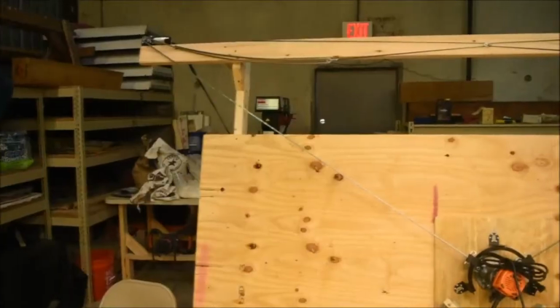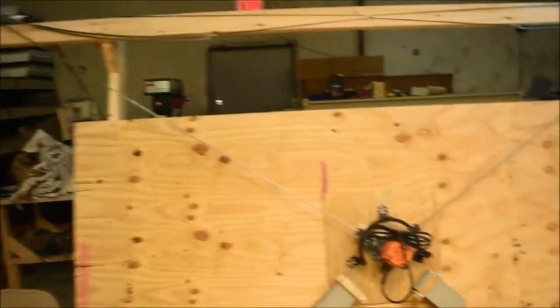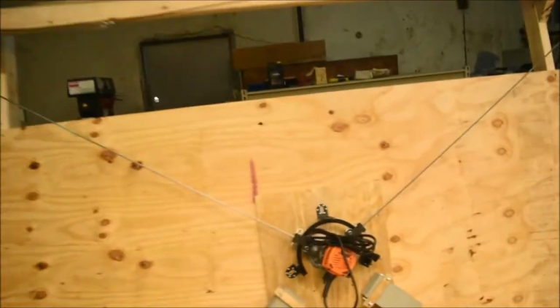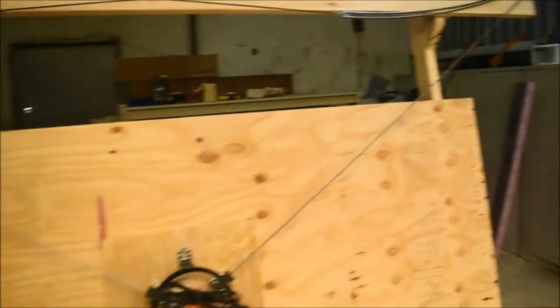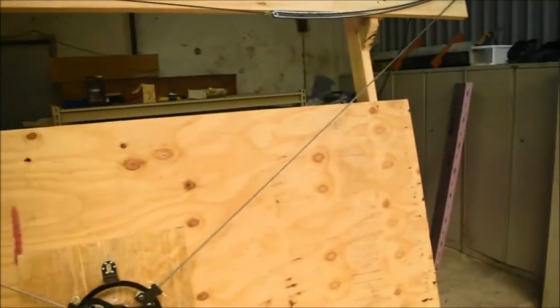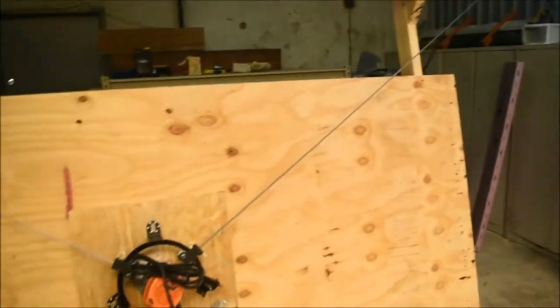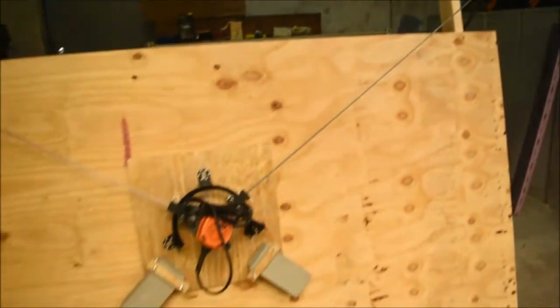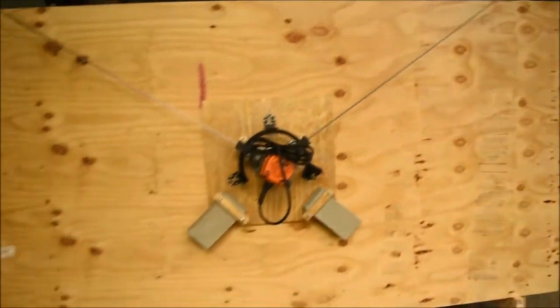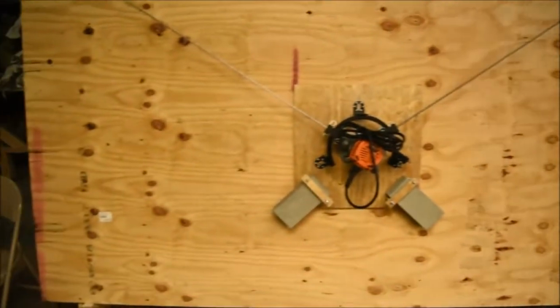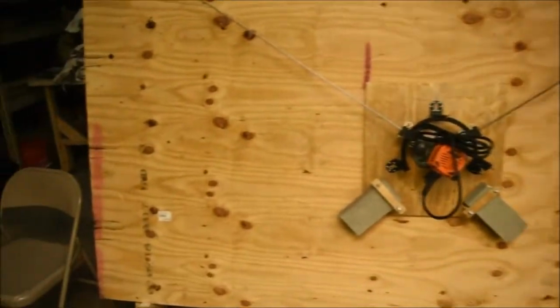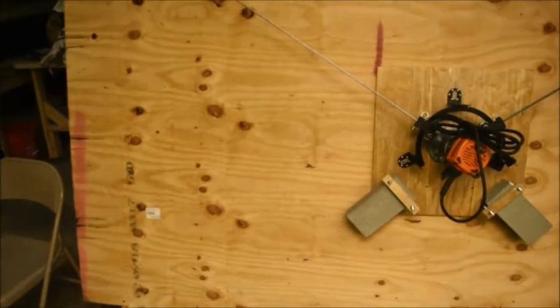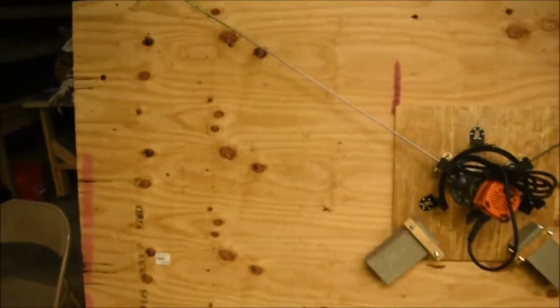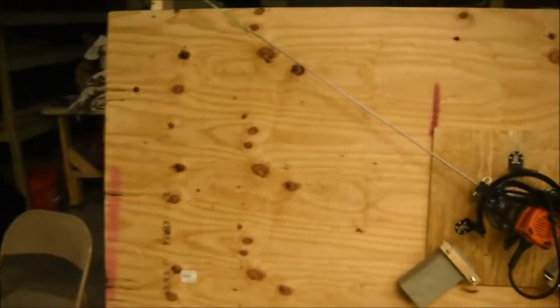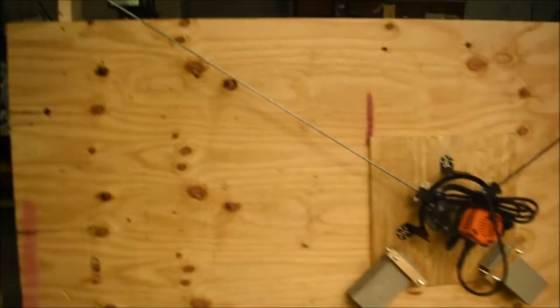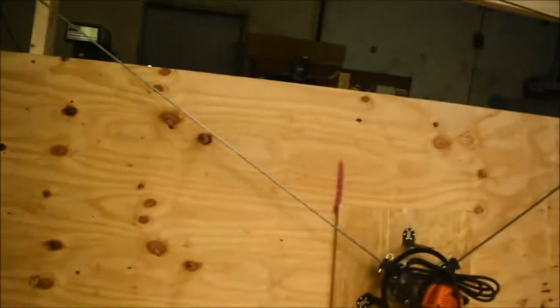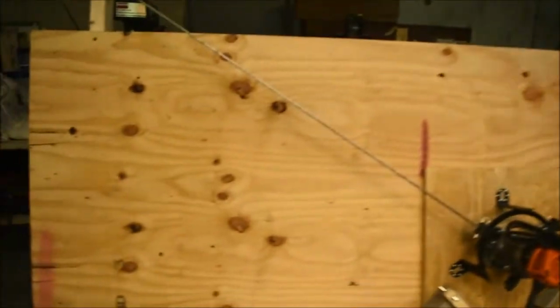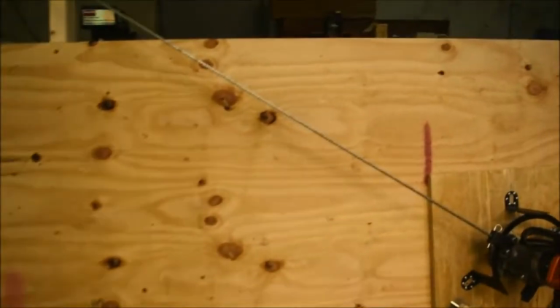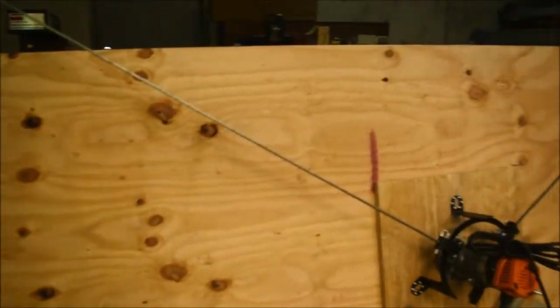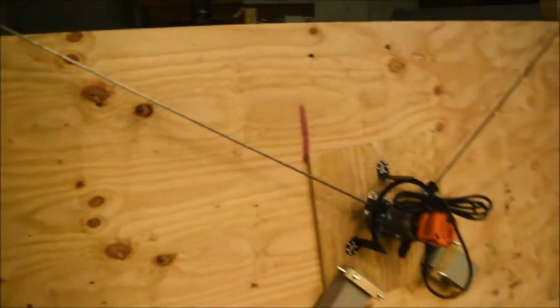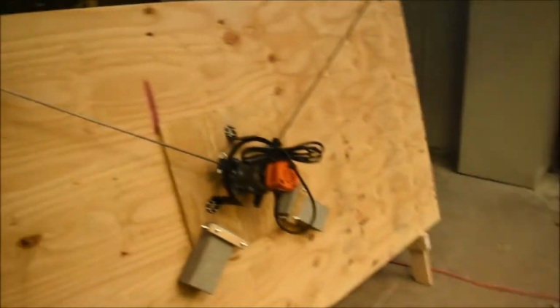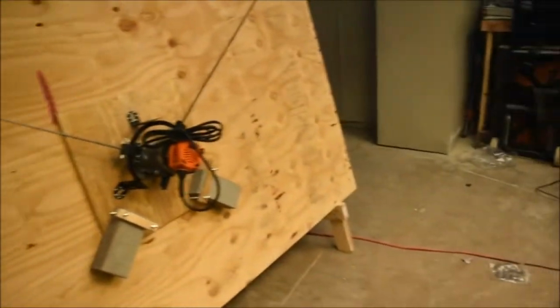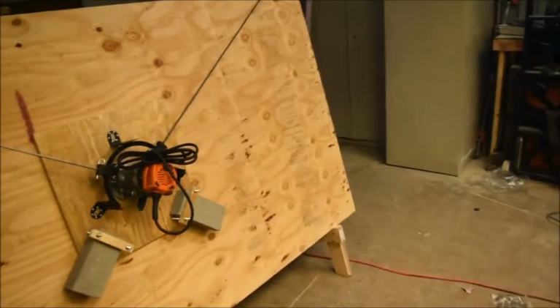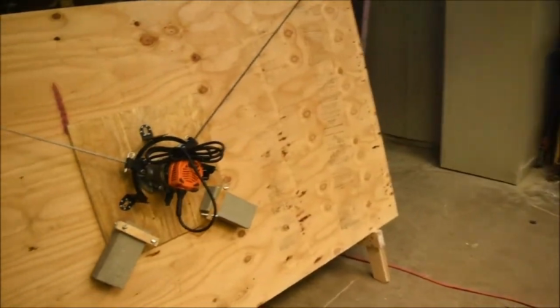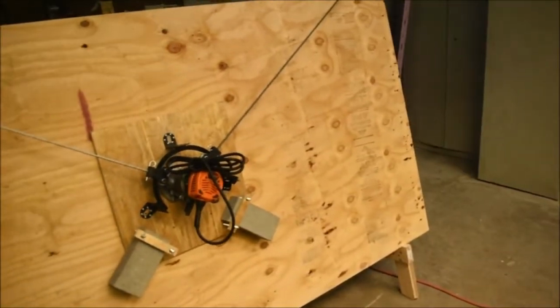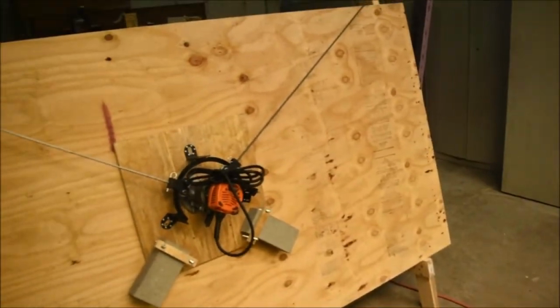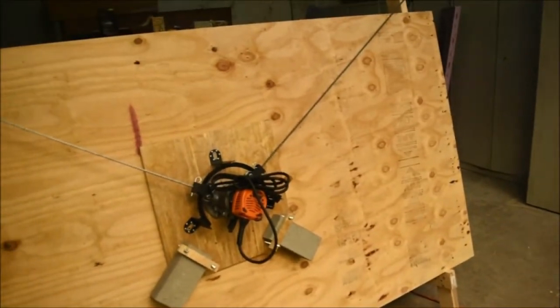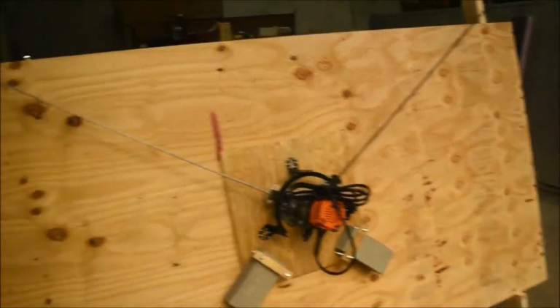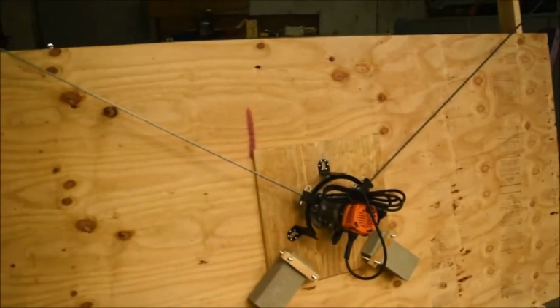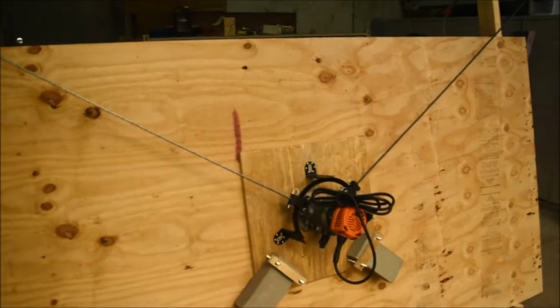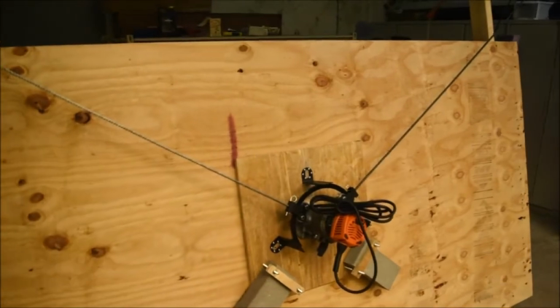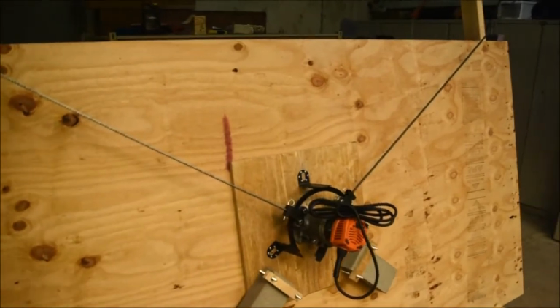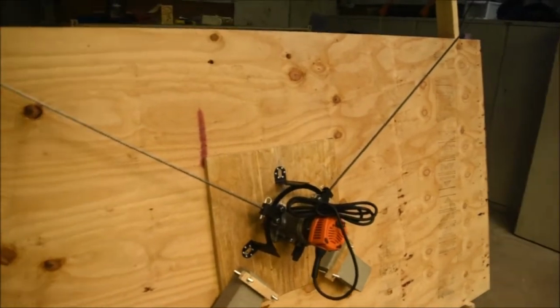Okay, so that's what it looks like now that it's done. That's it for this video, don't forget to check out our next video, where we'll be calibrating it and cutting out the final sled. Thanks for watching.